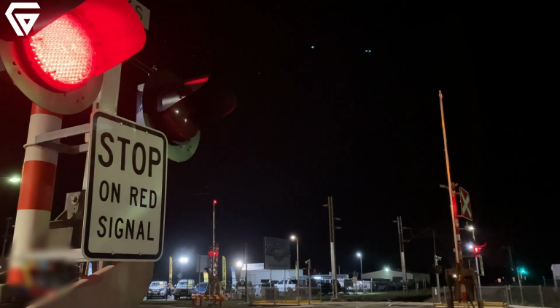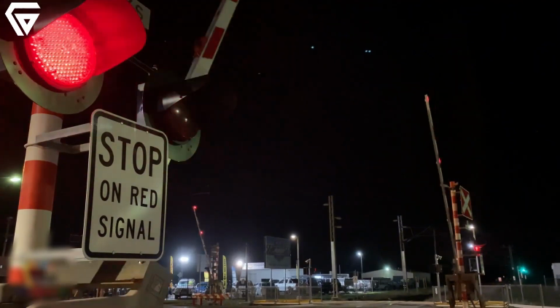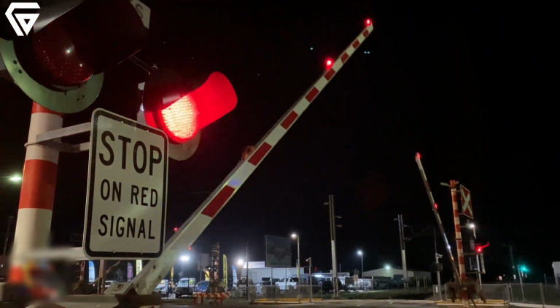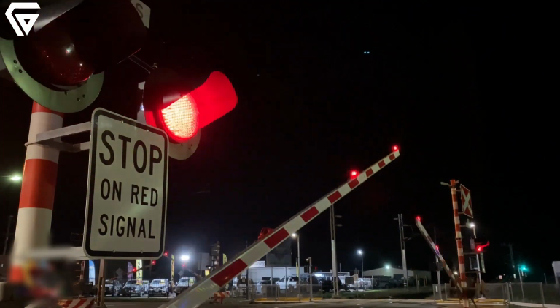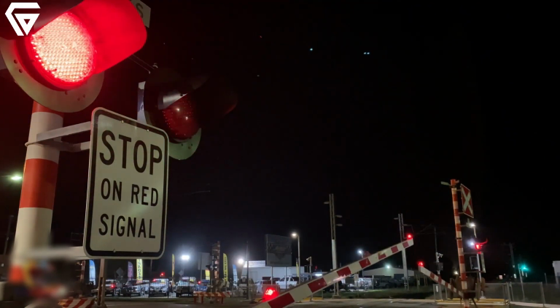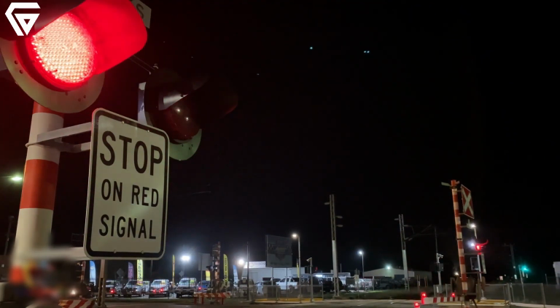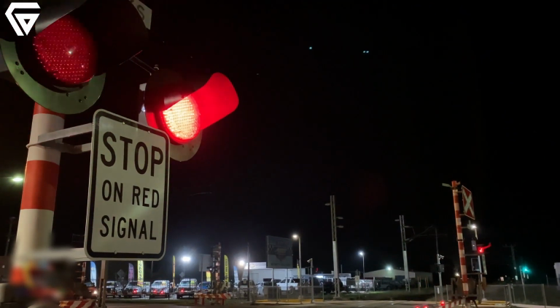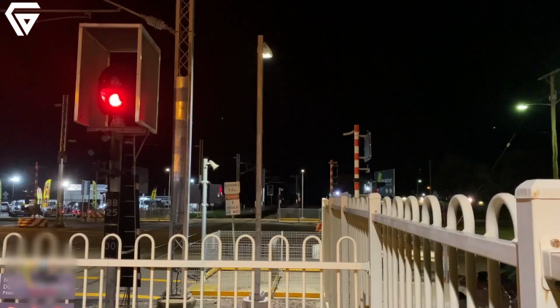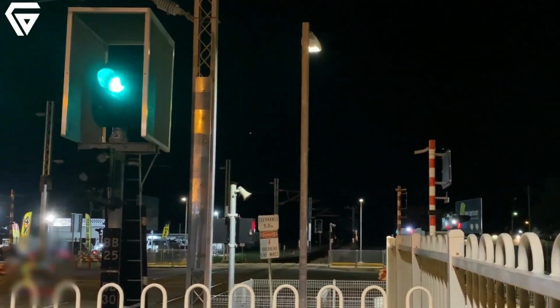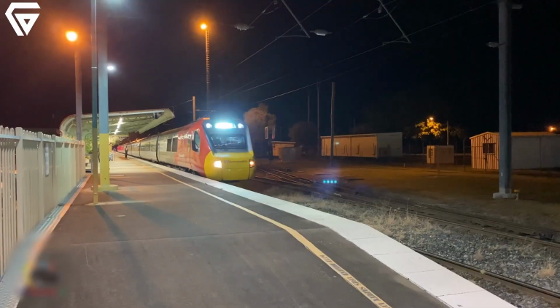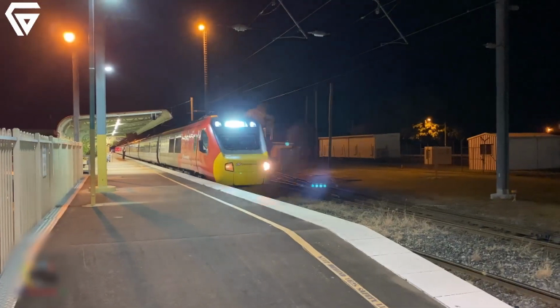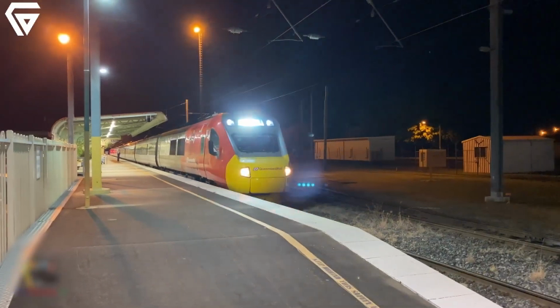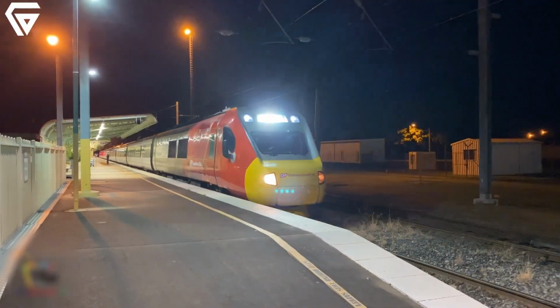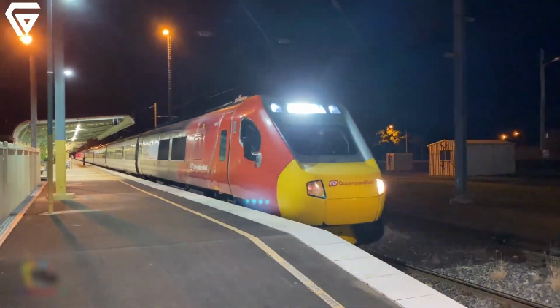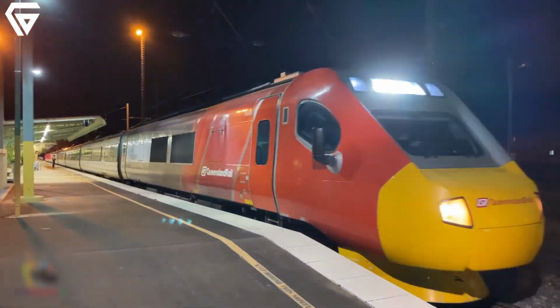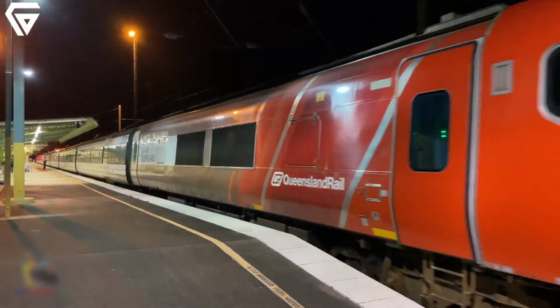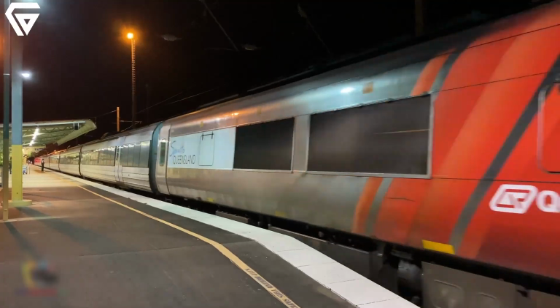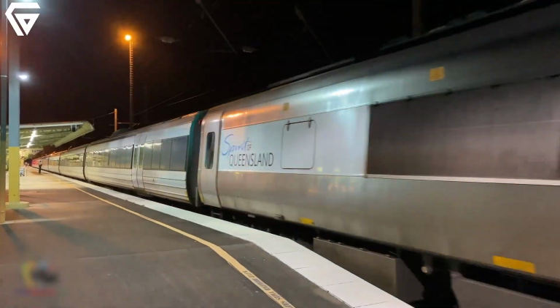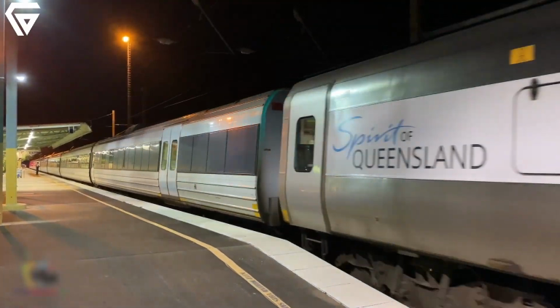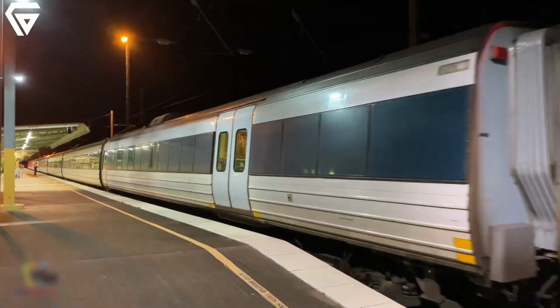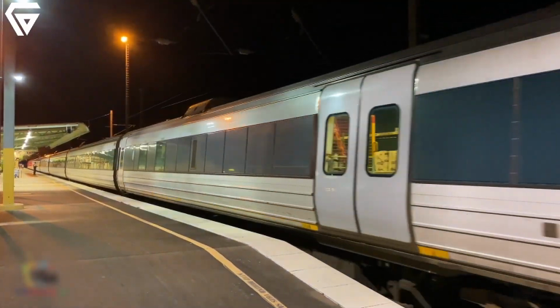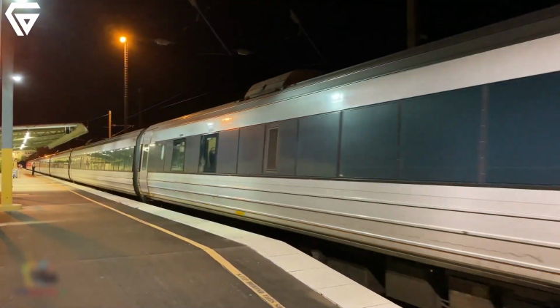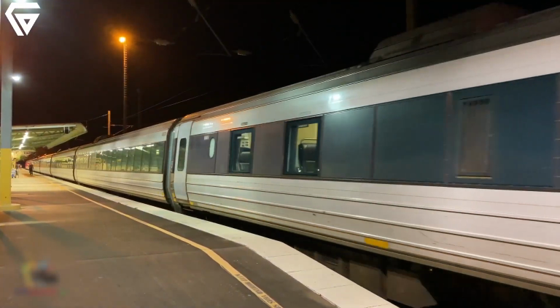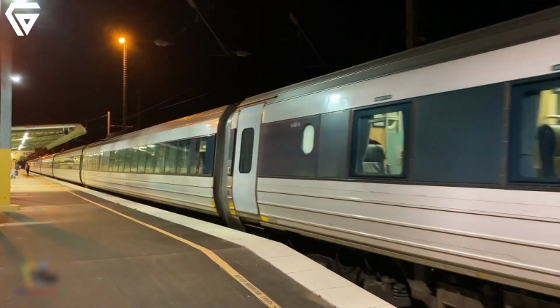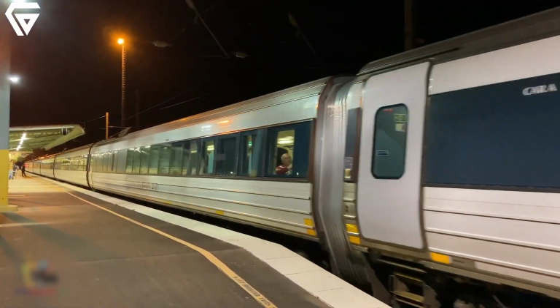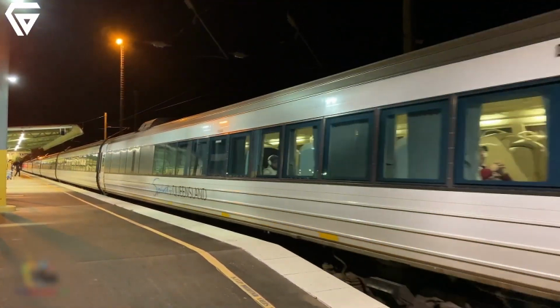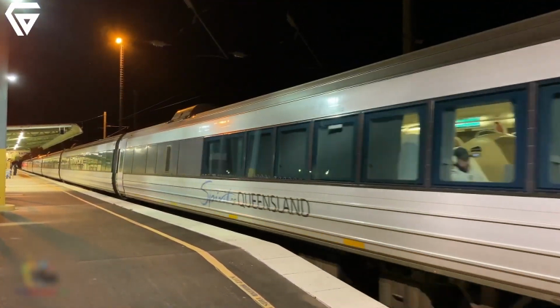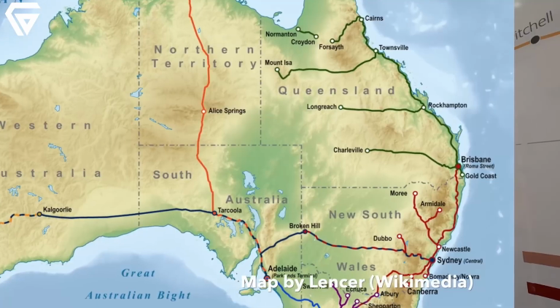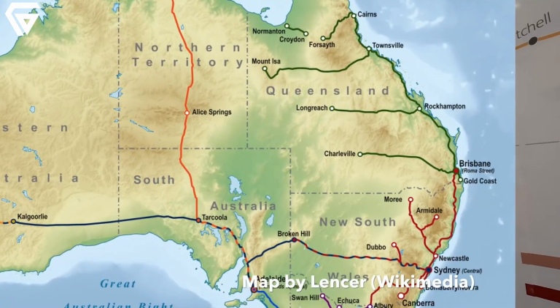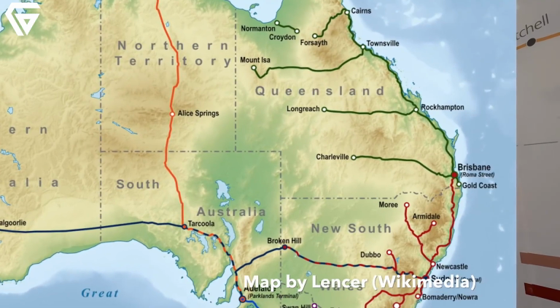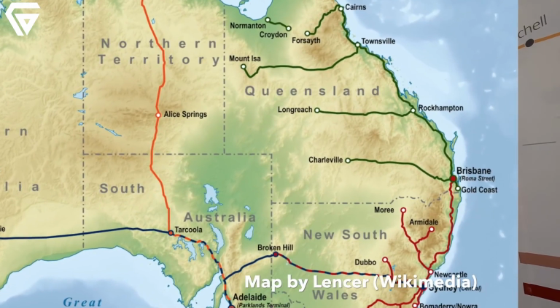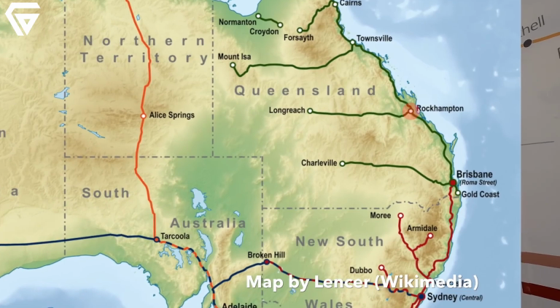It's not just about speed, though. The train's electric propulsion system ensures smooth acceleration, reduced noise, and eco-friendly operation along the route from Brisbane to Rockhampton.